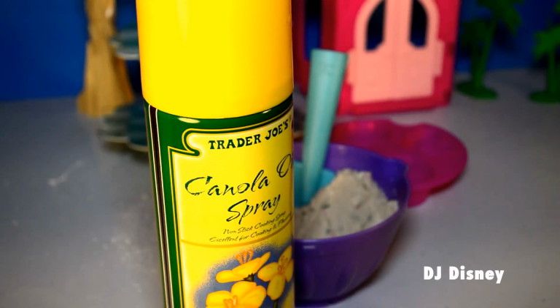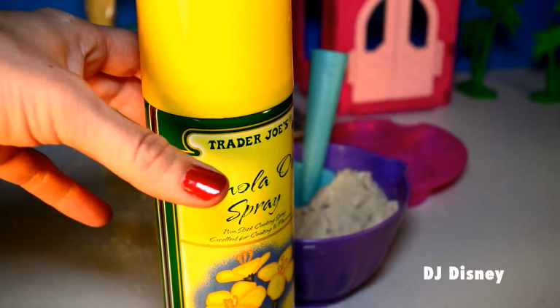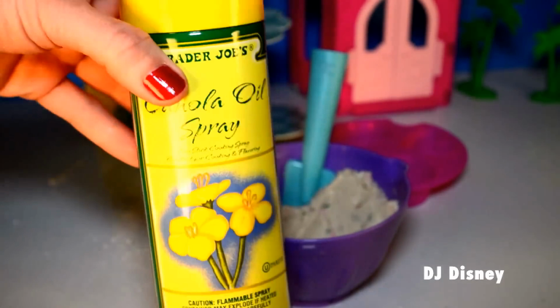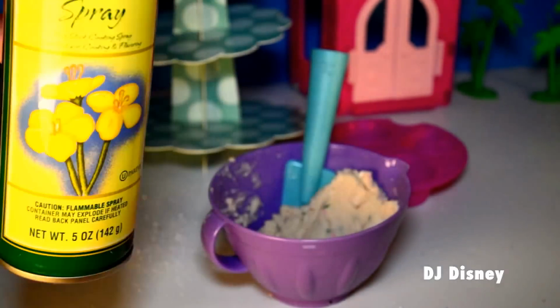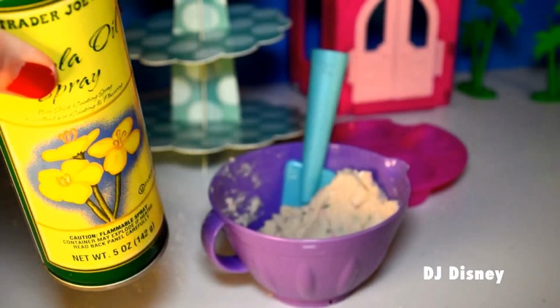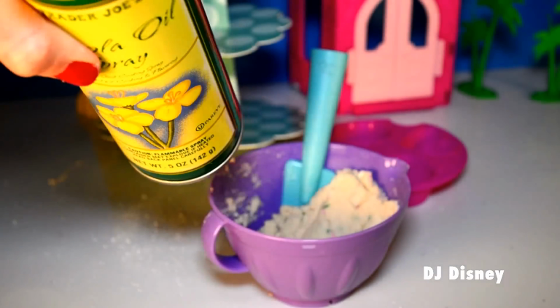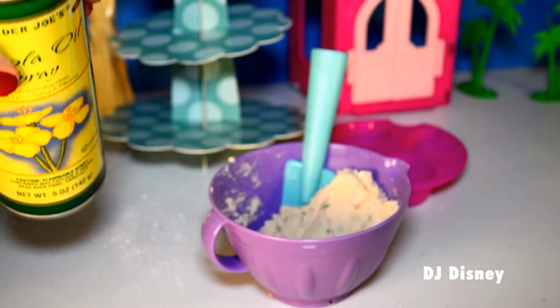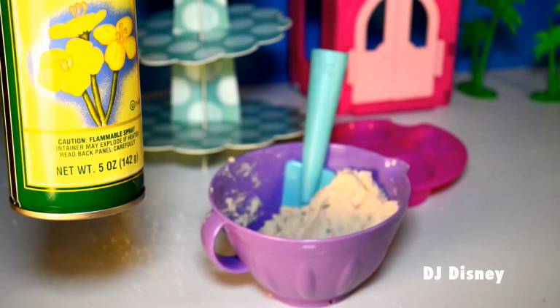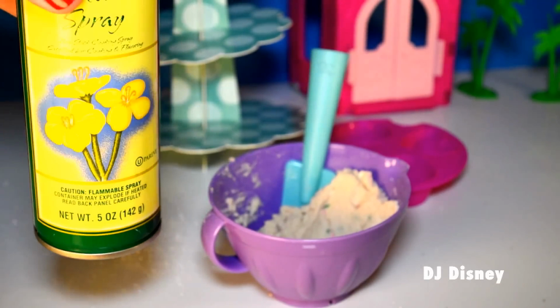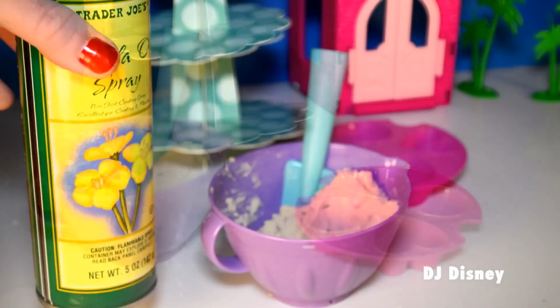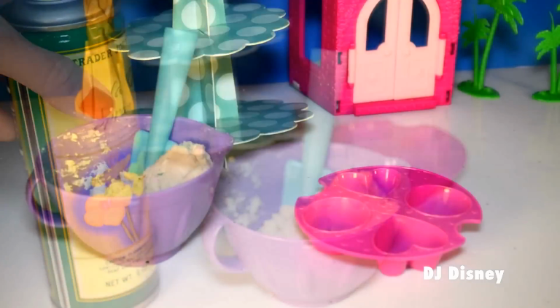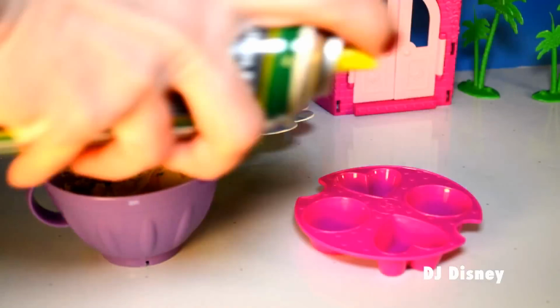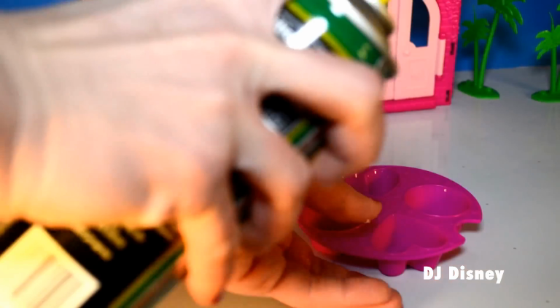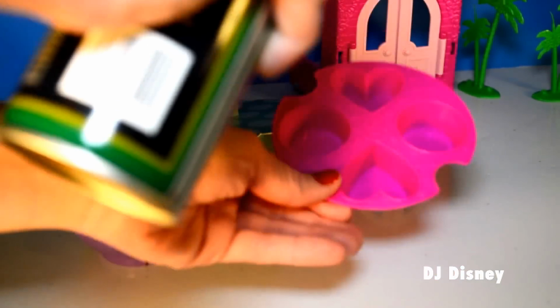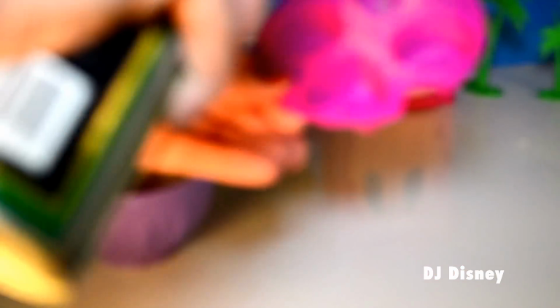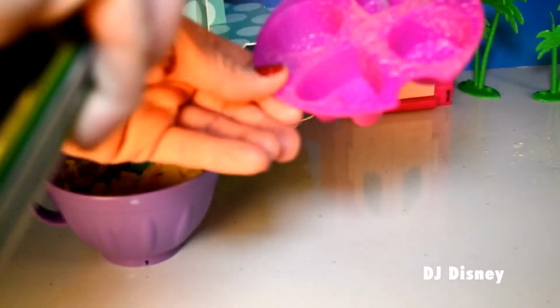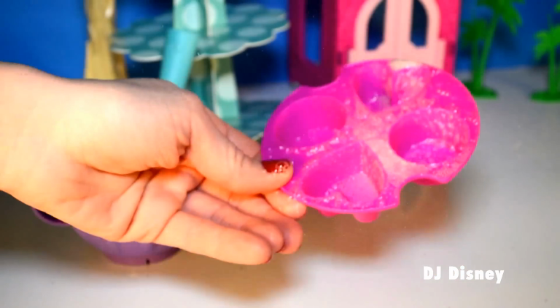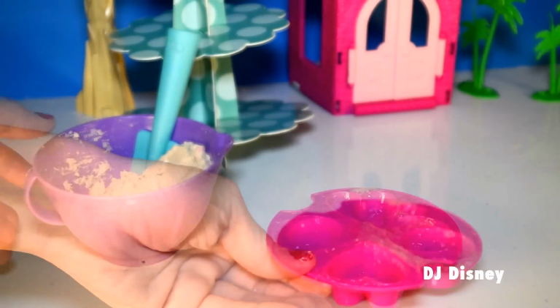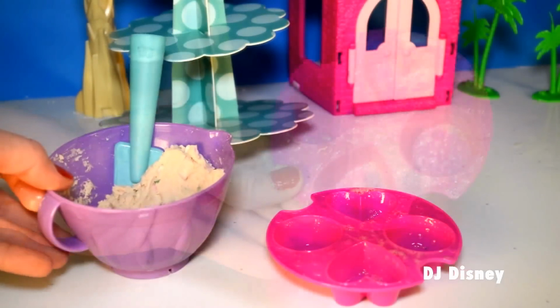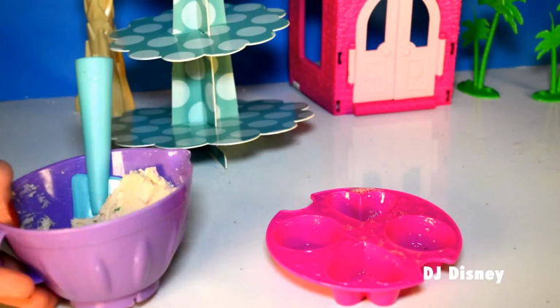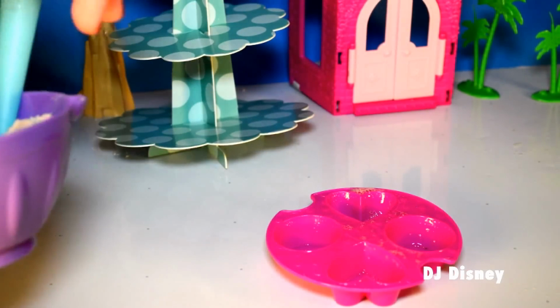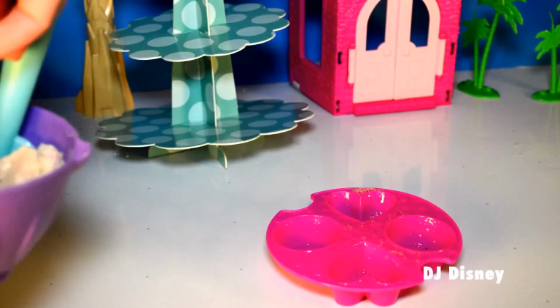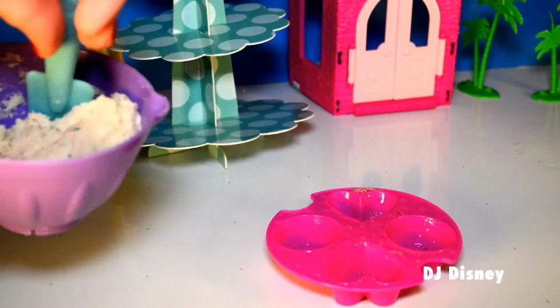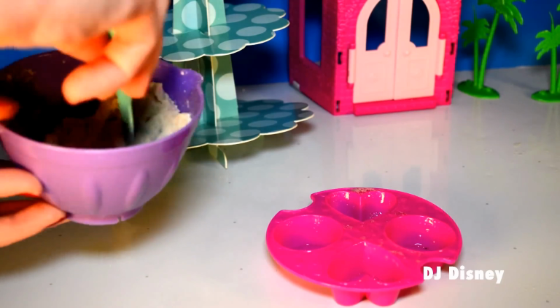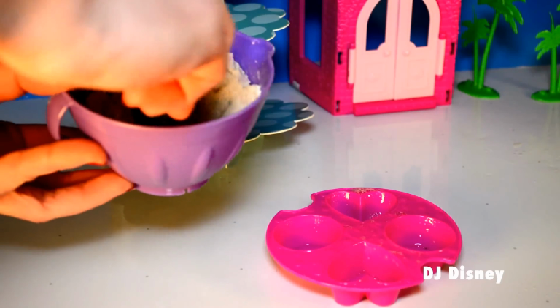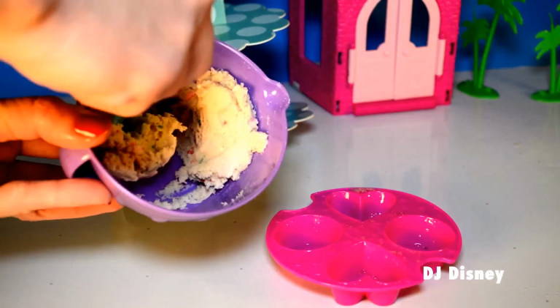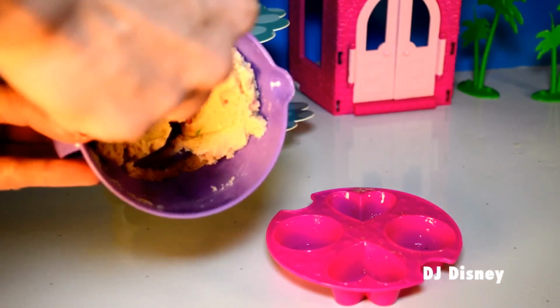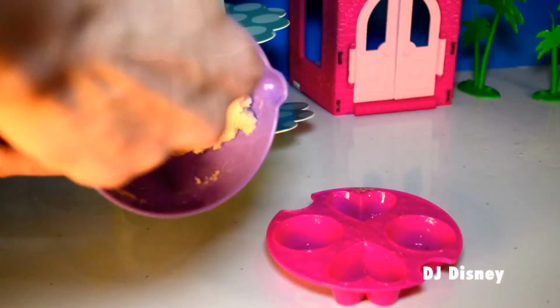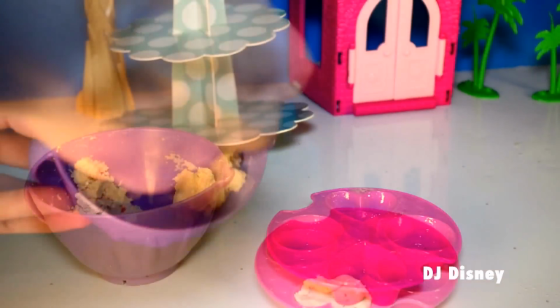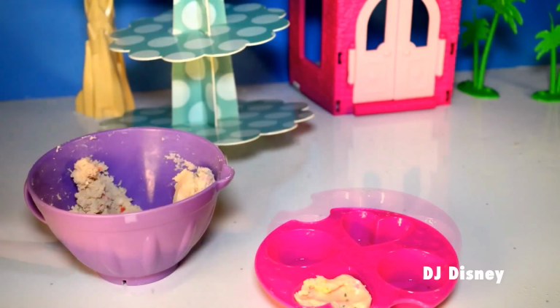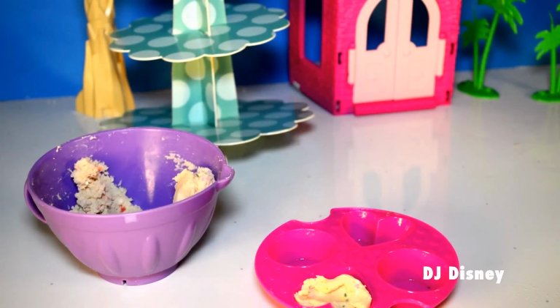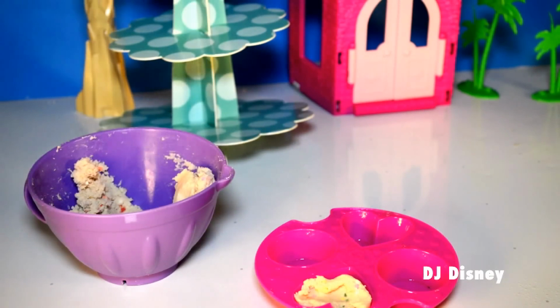We're going to use some vegetable oil spray to pre-grease our cupcake tray. Fill in the different shapes with your batter.